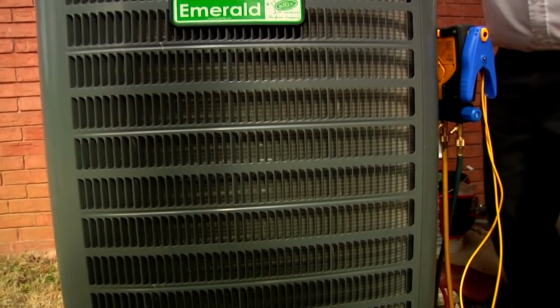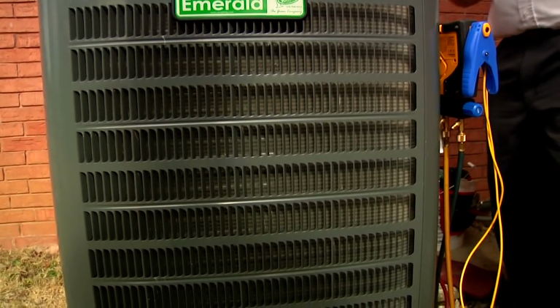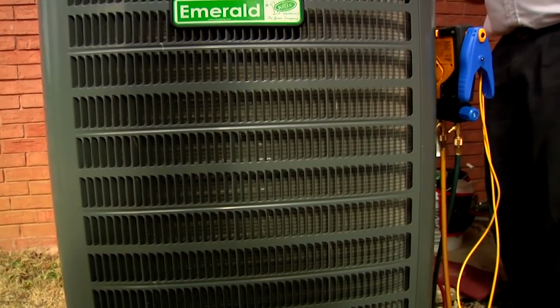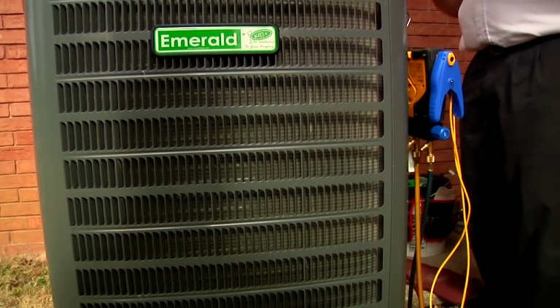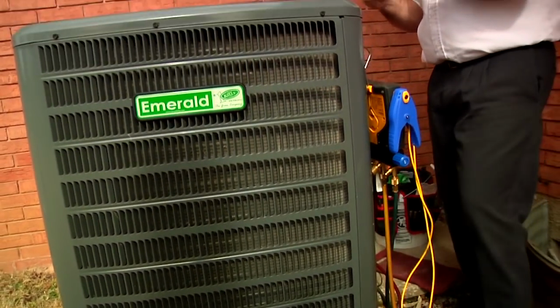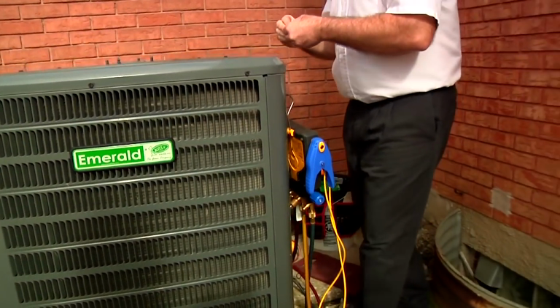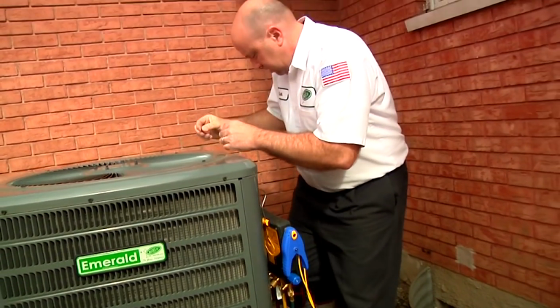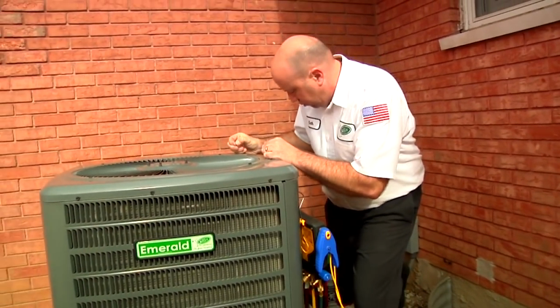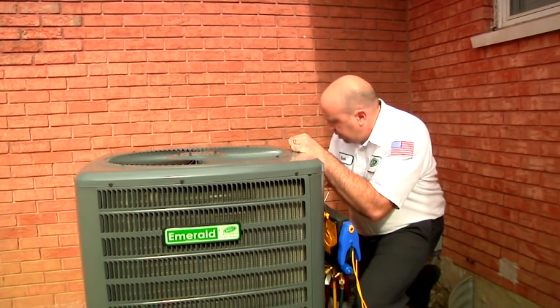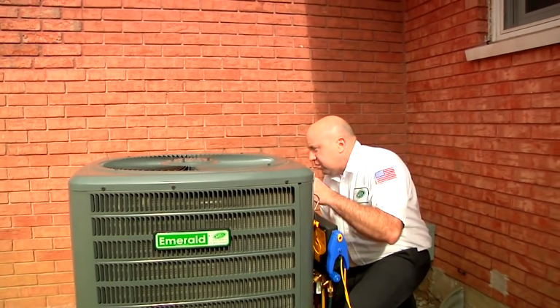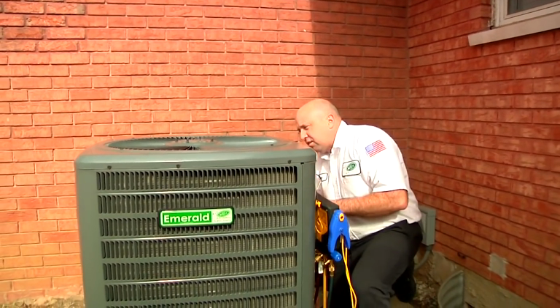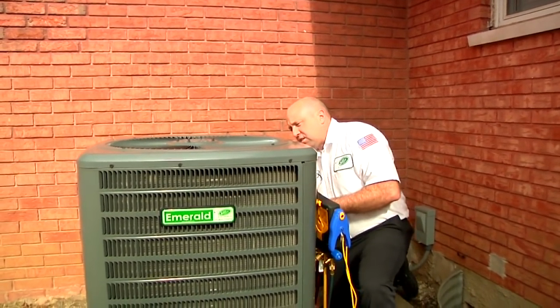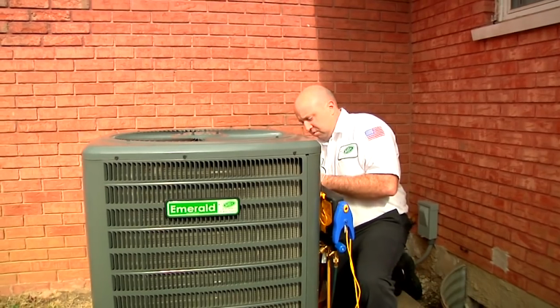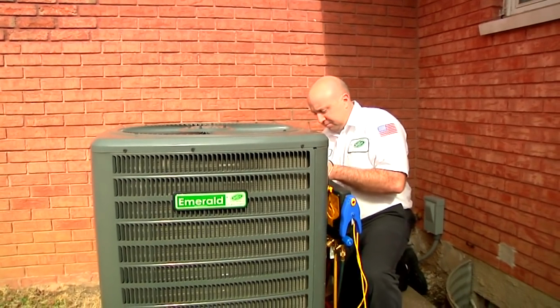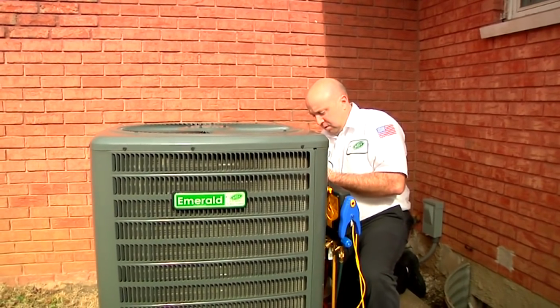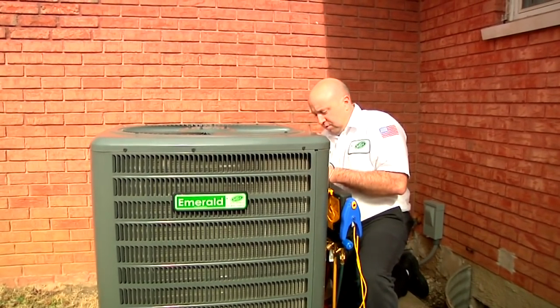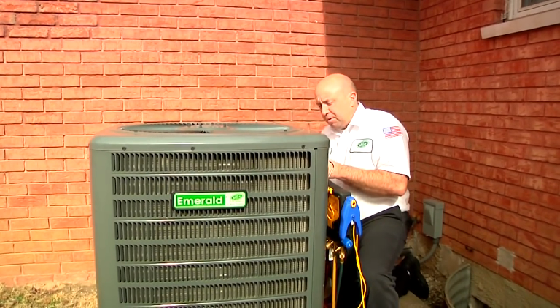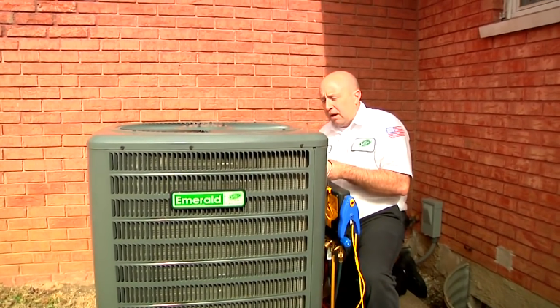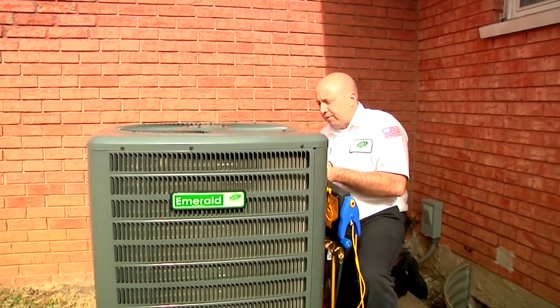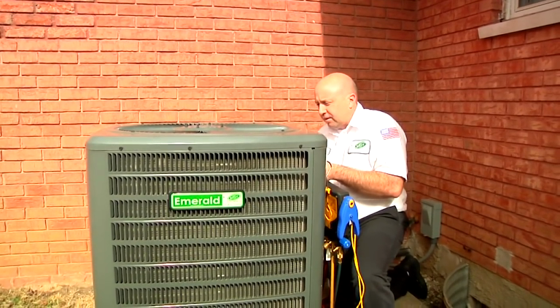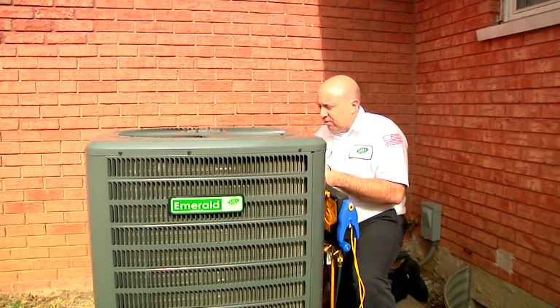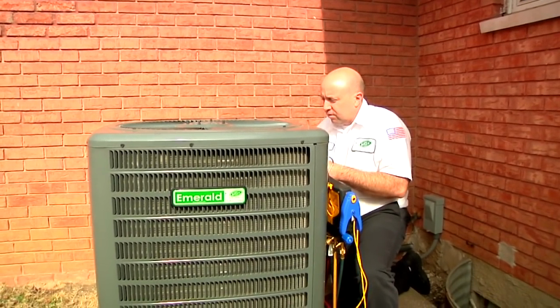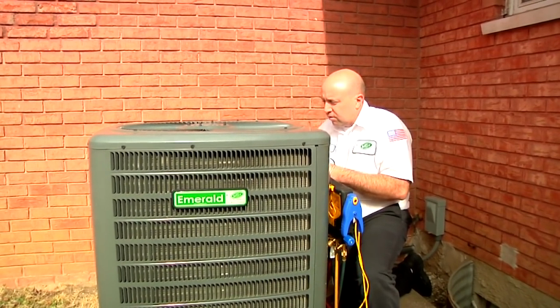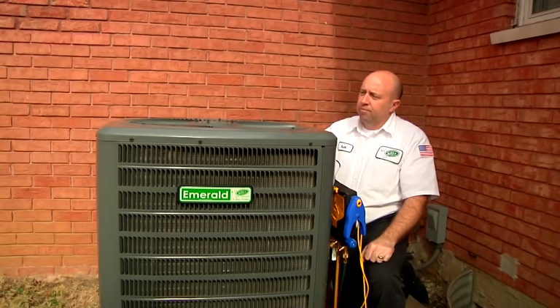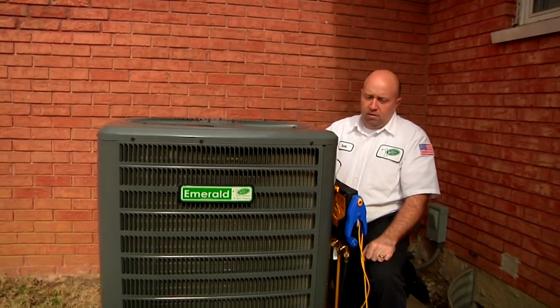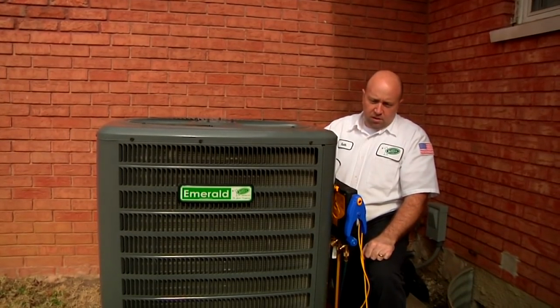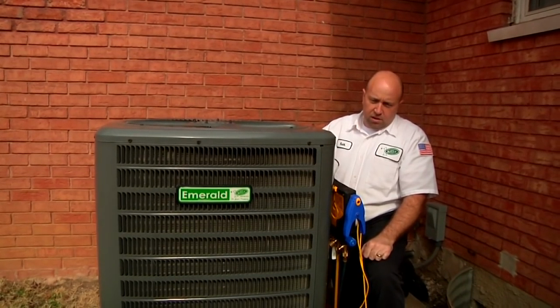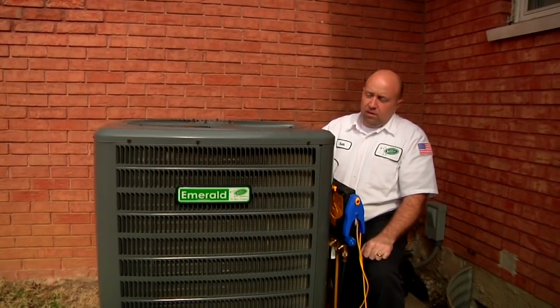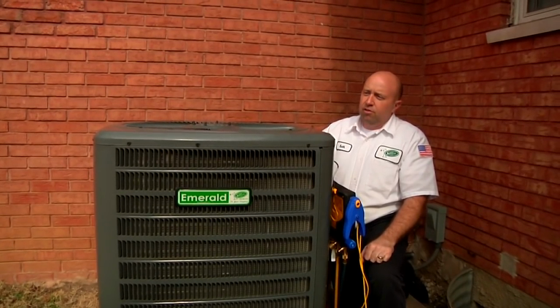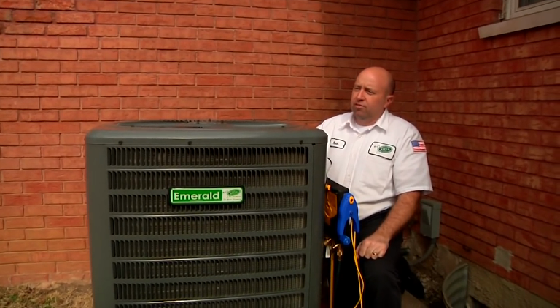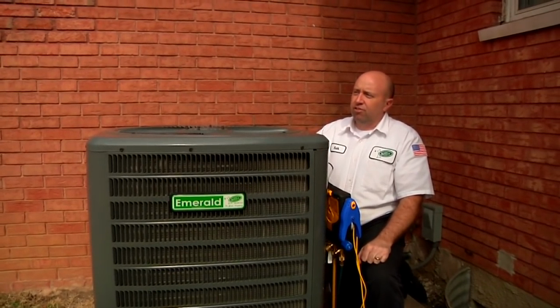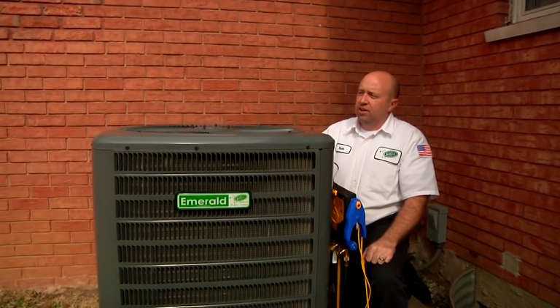What we're going to do is initiate a forced defrost. This has to be done by a qualified technician, and these are the noises that you're going to hear.